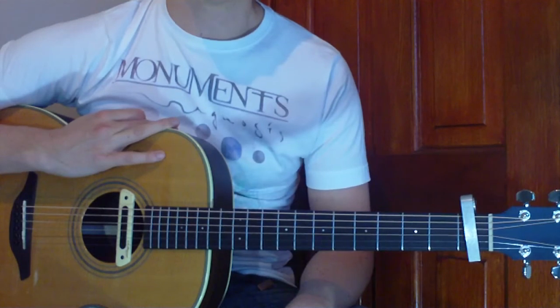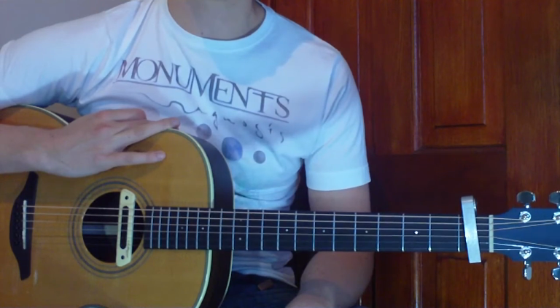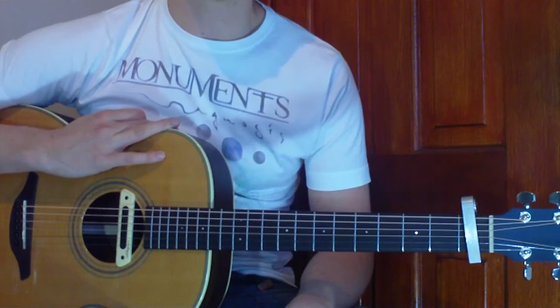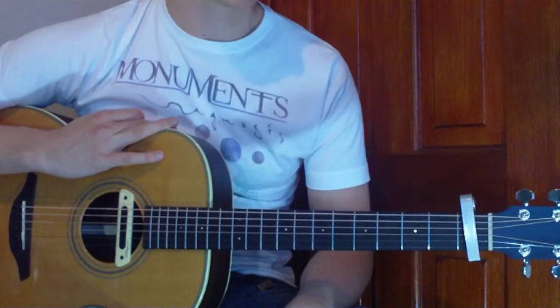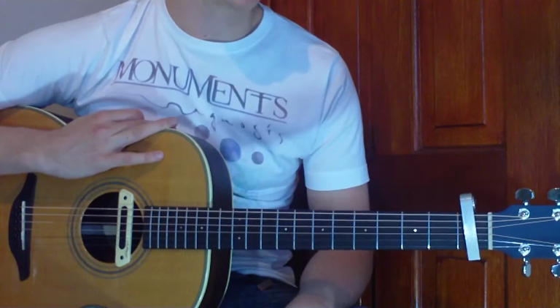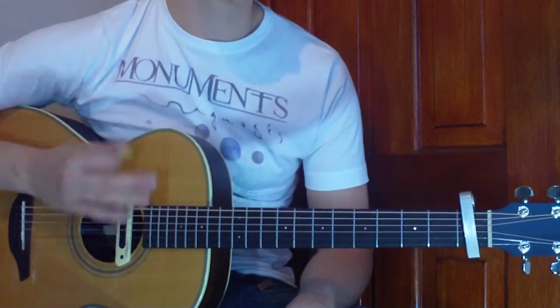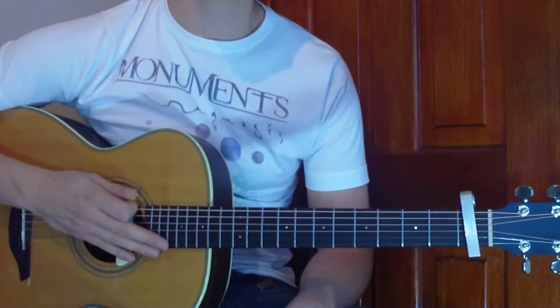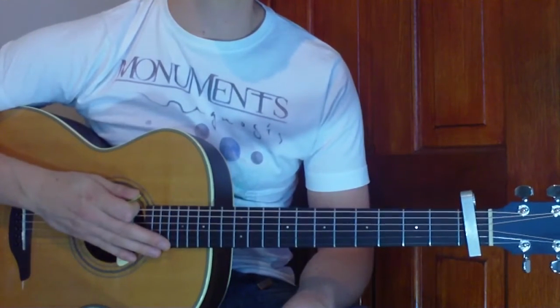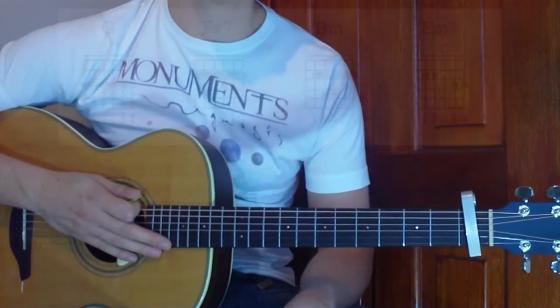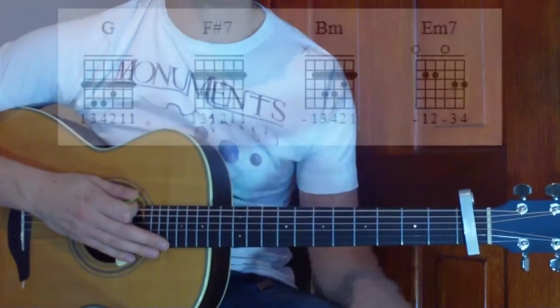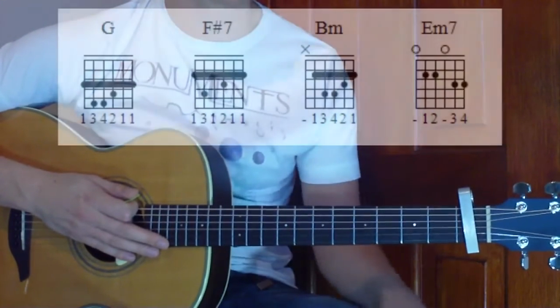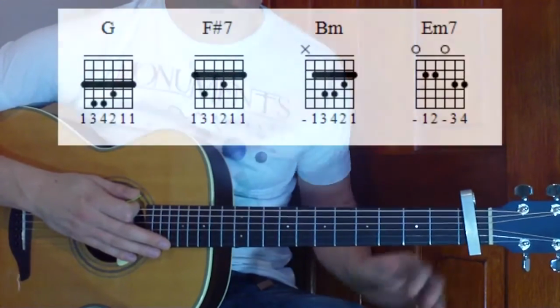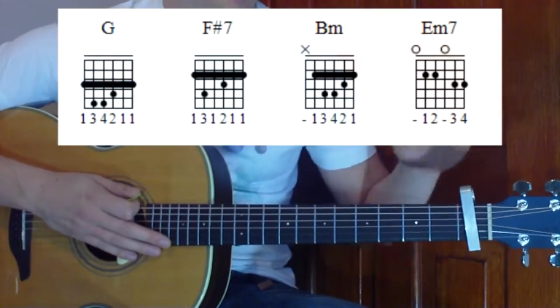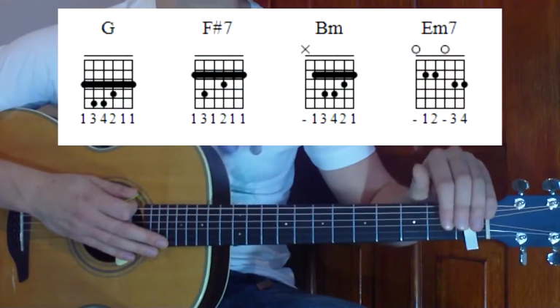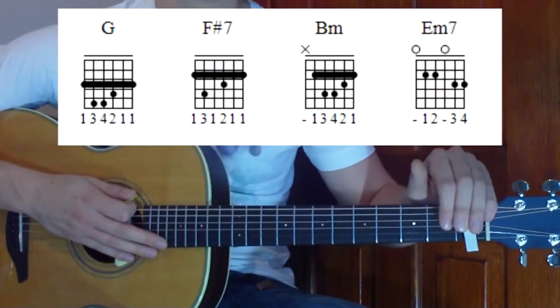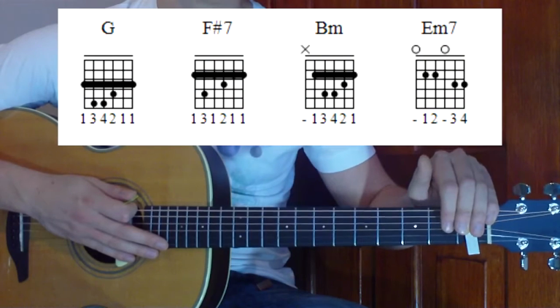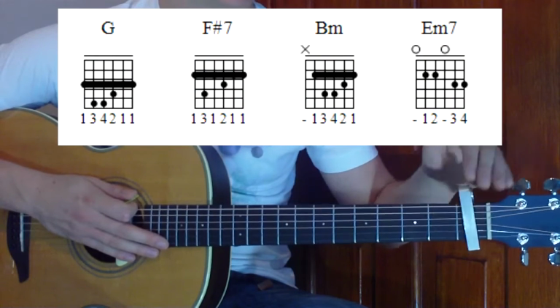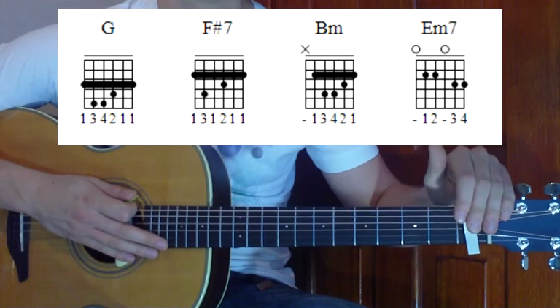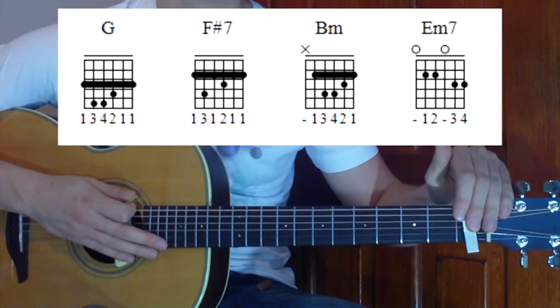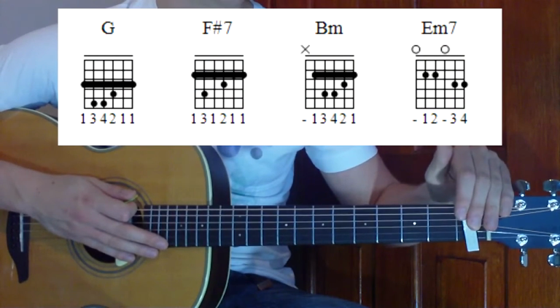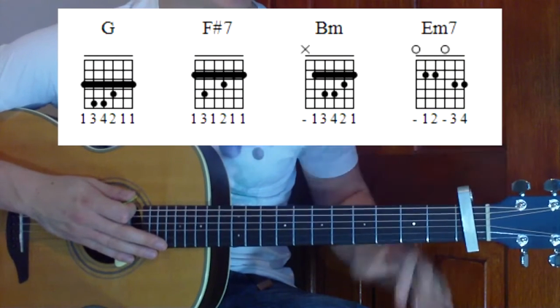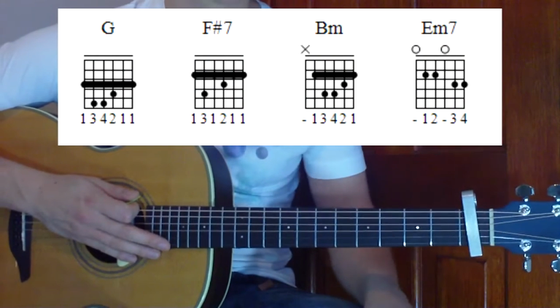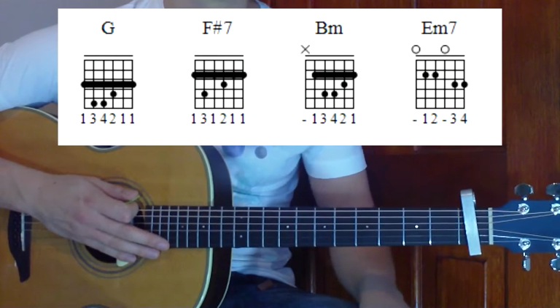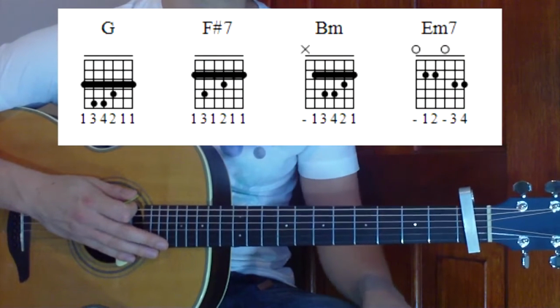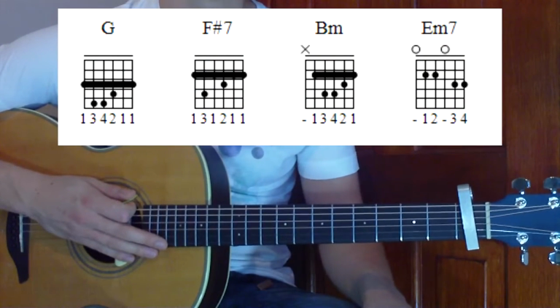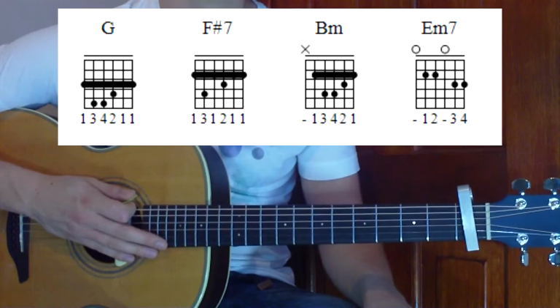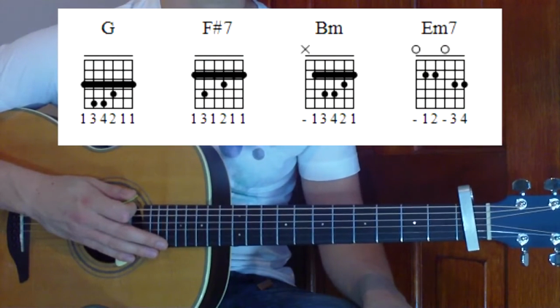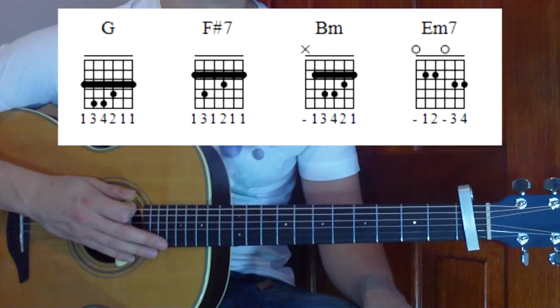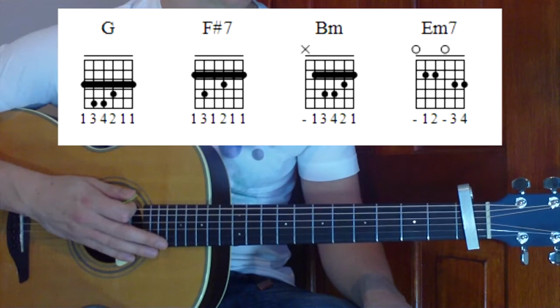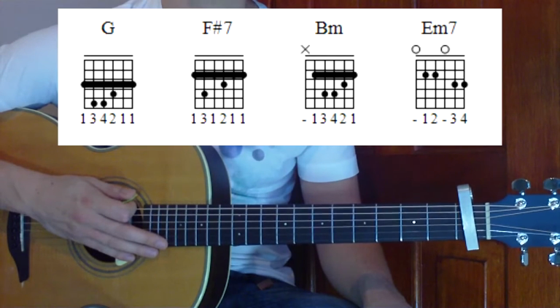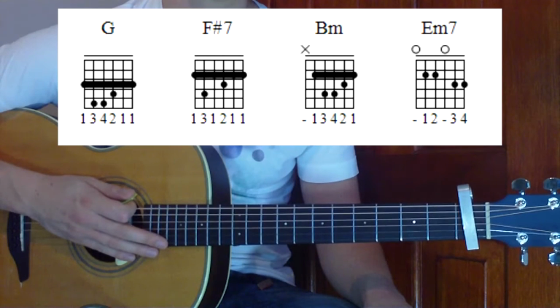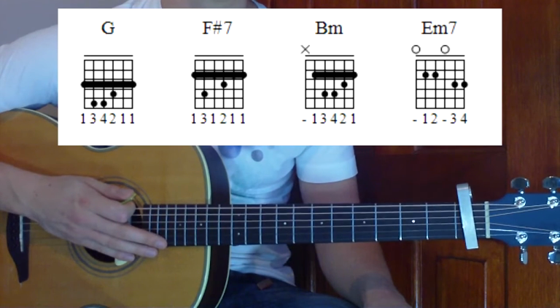Our first chords — let's go through these. We're going to have four chords altogether, so we'll put them up on the screen. We've got our capo here at the first fret as well, so that's an important thing to note. Our chords are G, F sharp 7, B minor, and E minor 7.